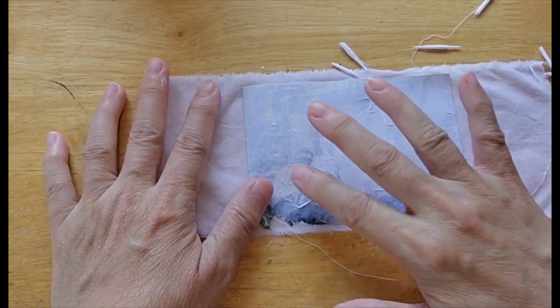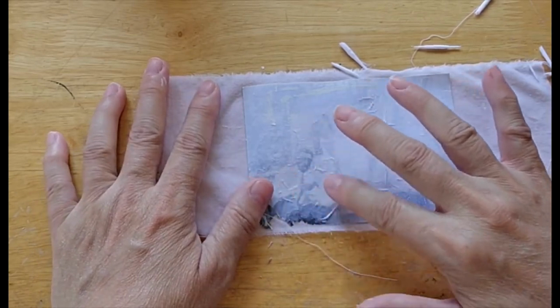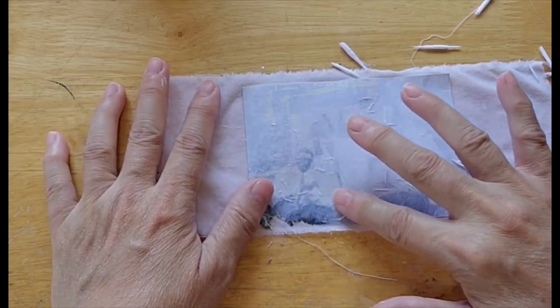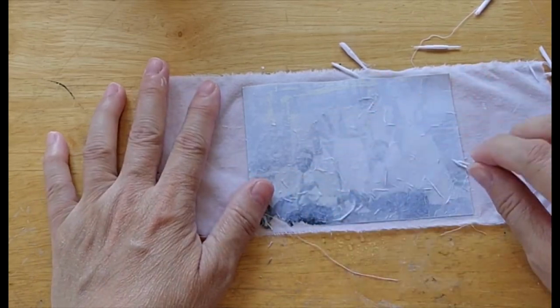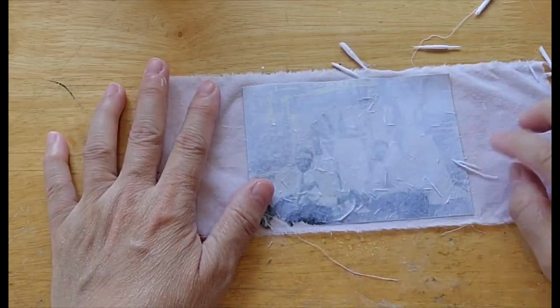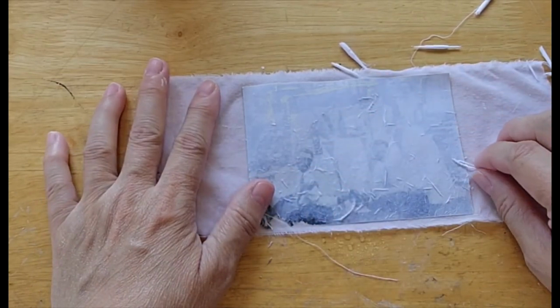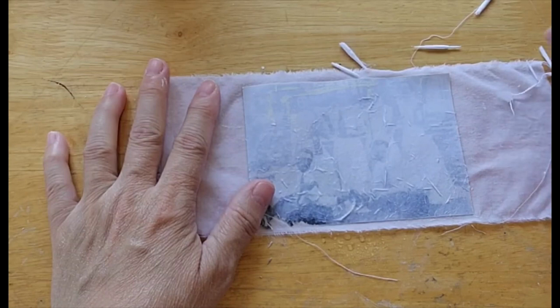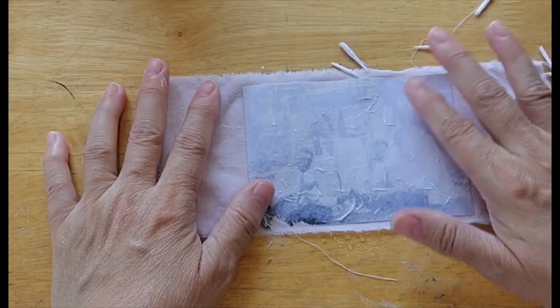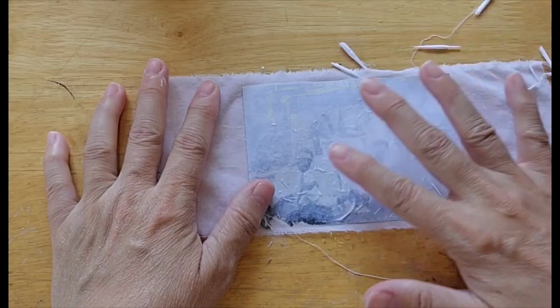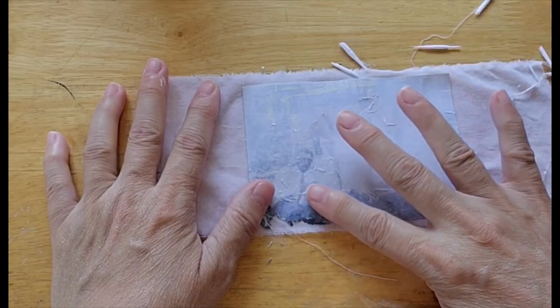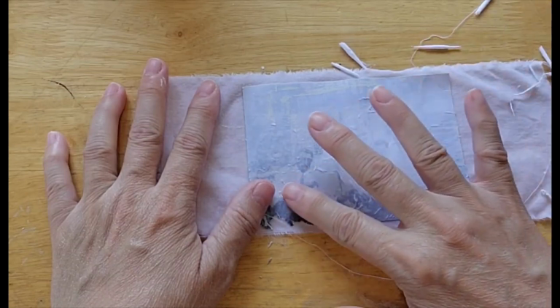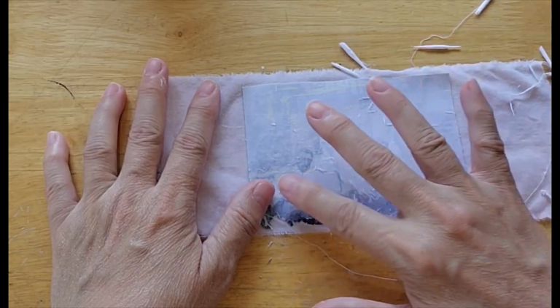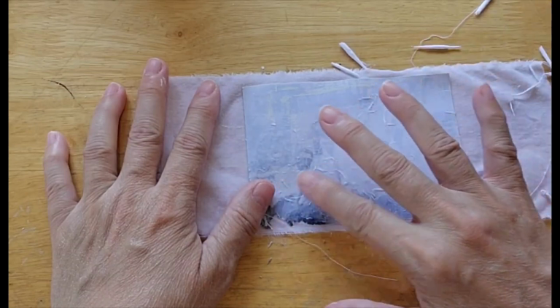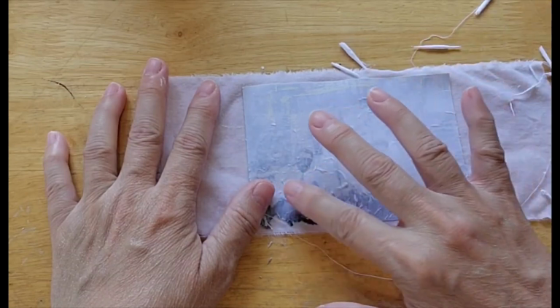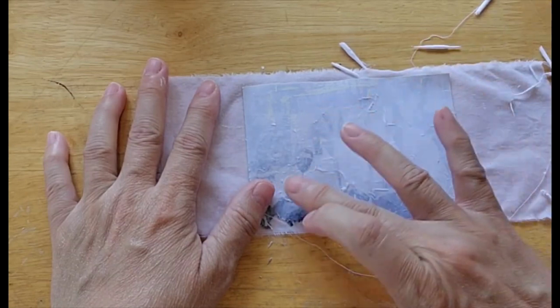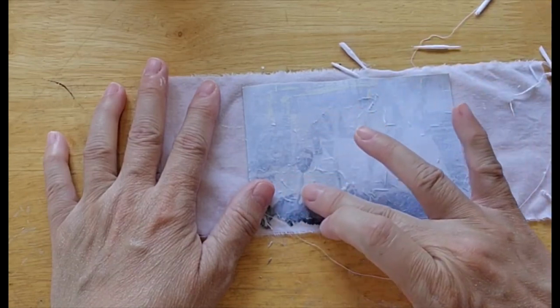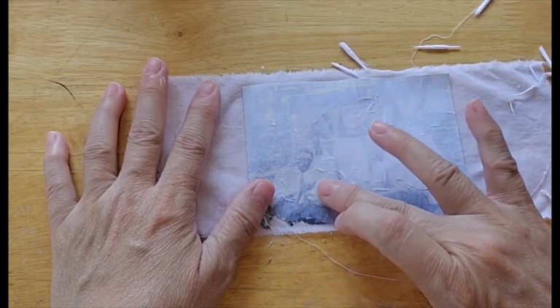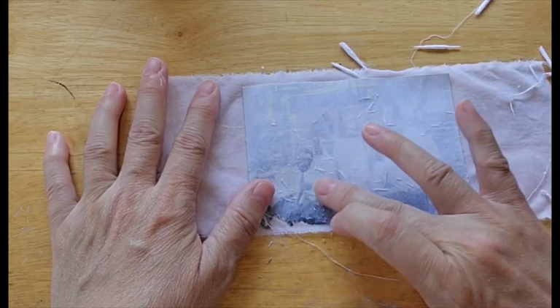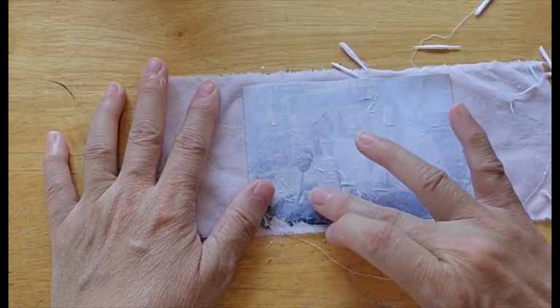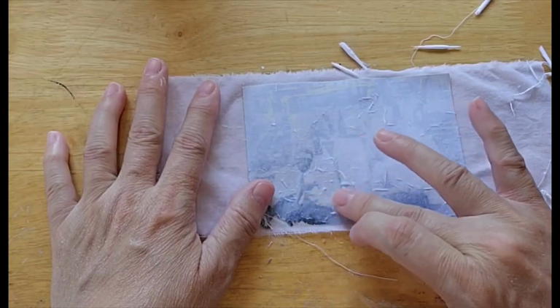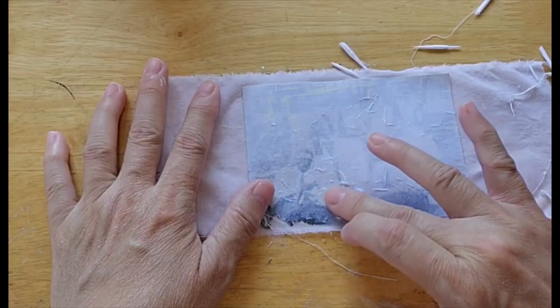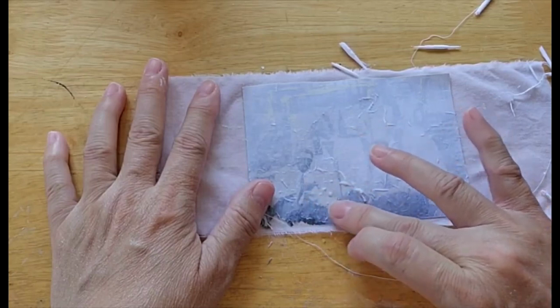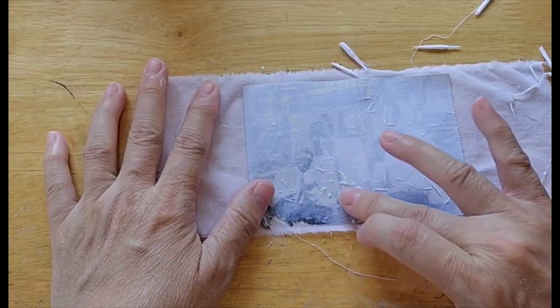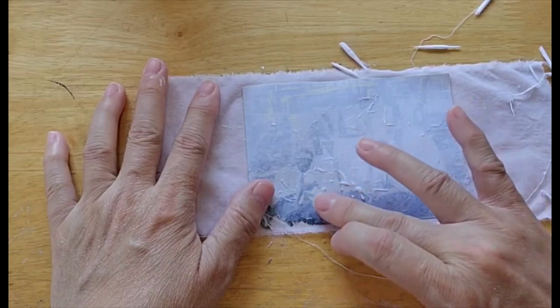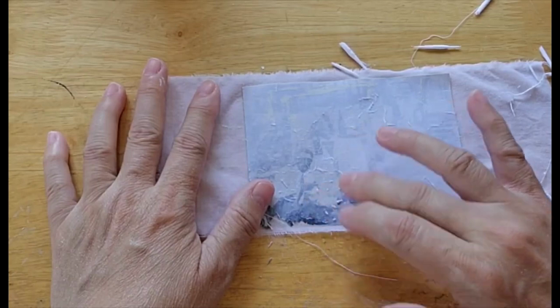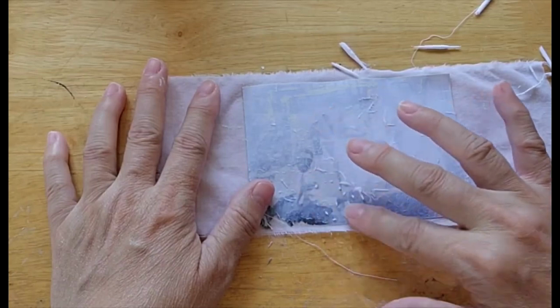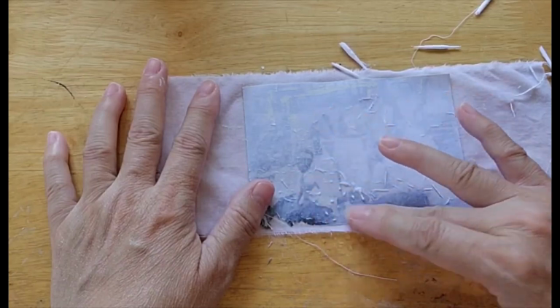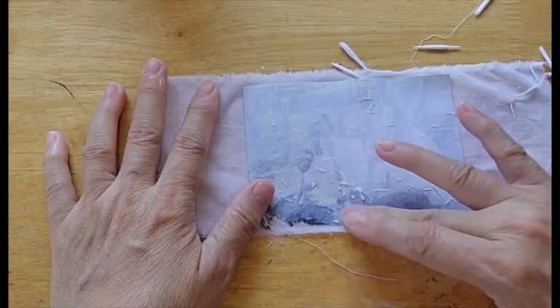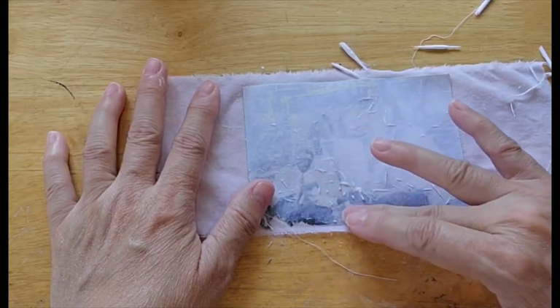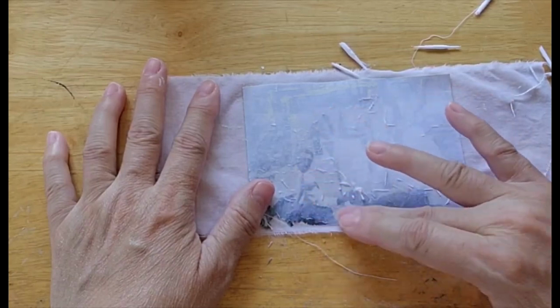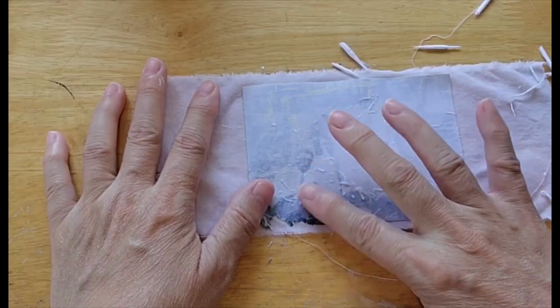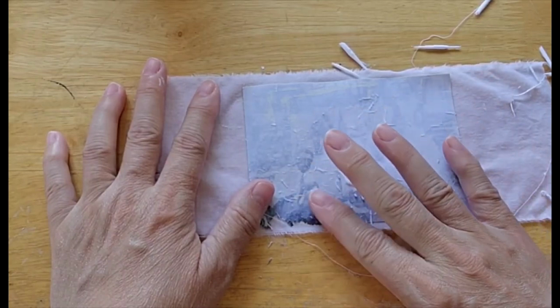When I get past that initial chunky top layer, I start going in circles with a really light touch.